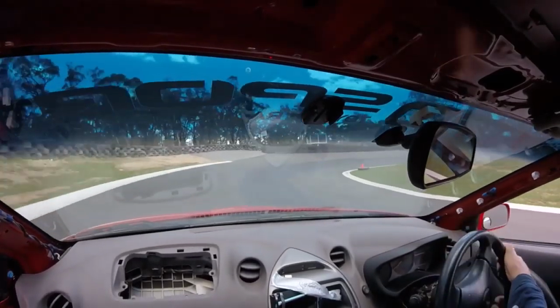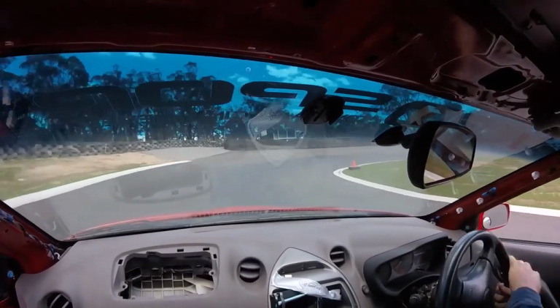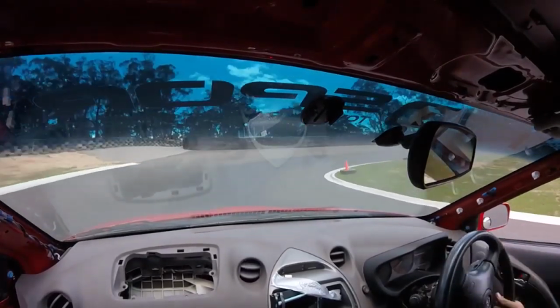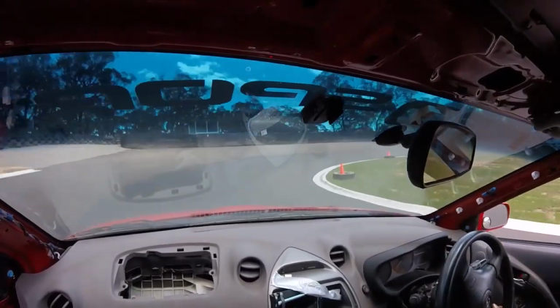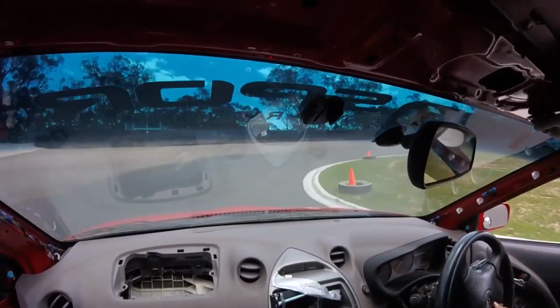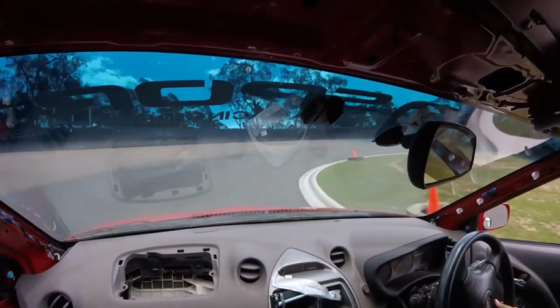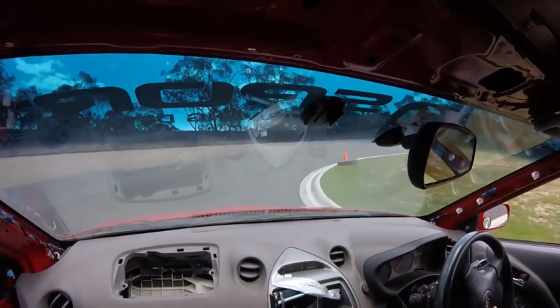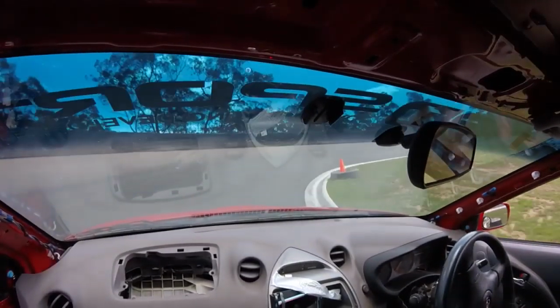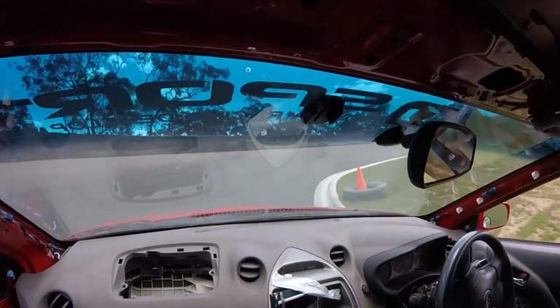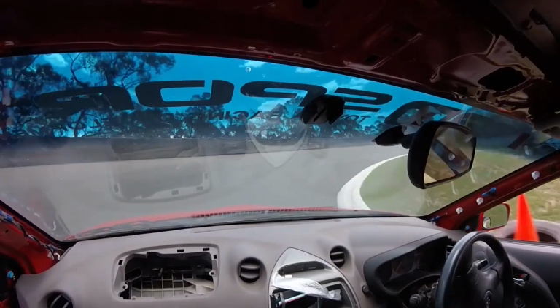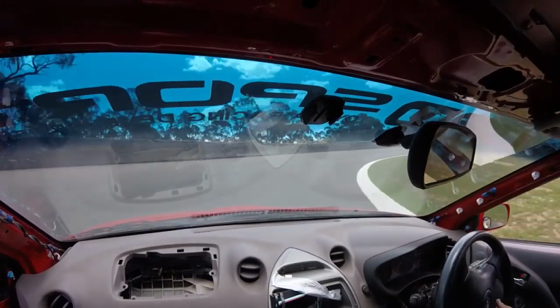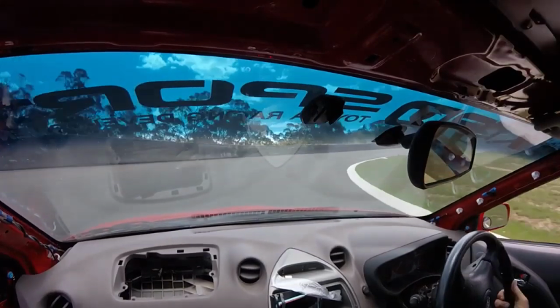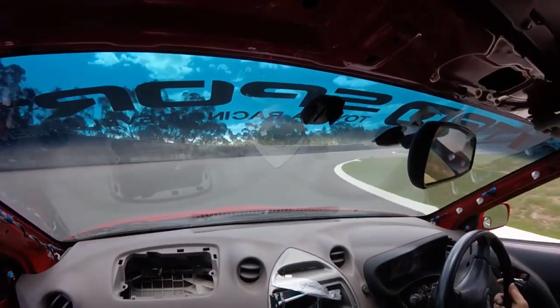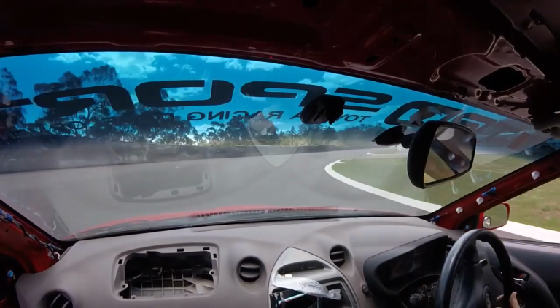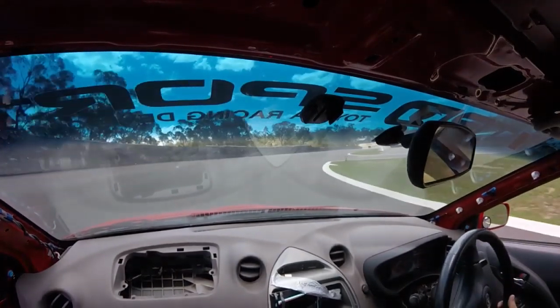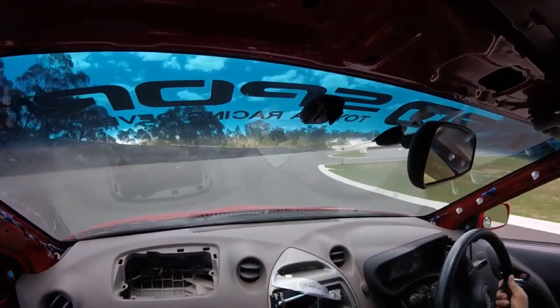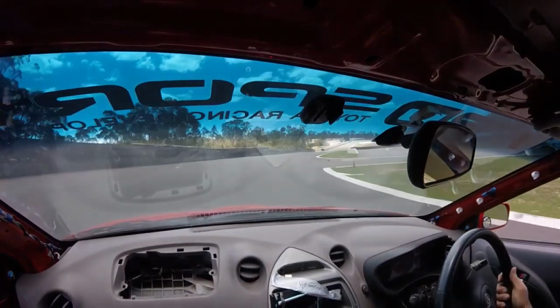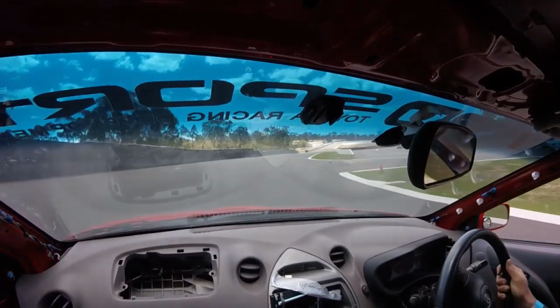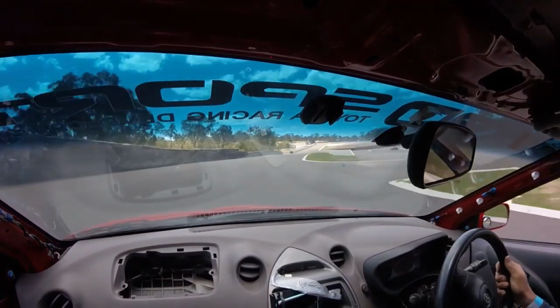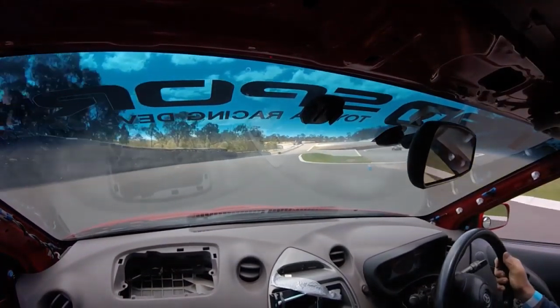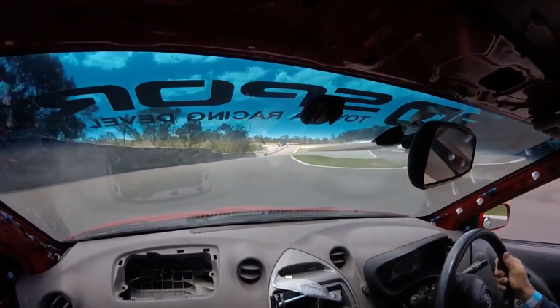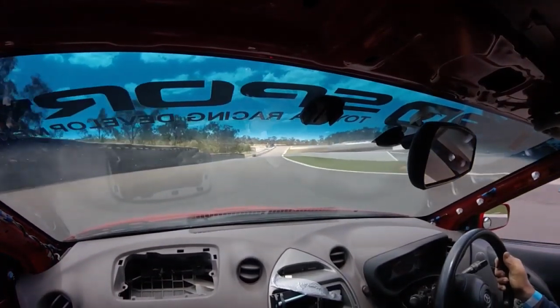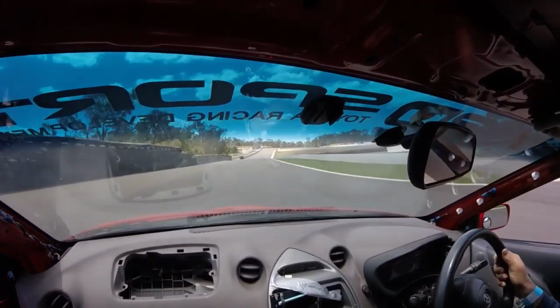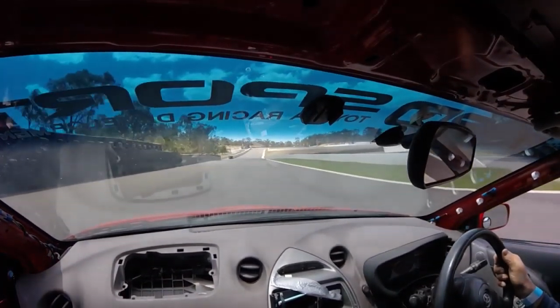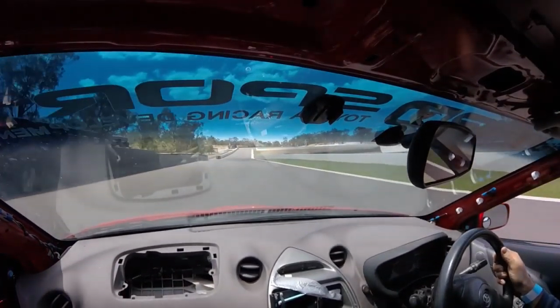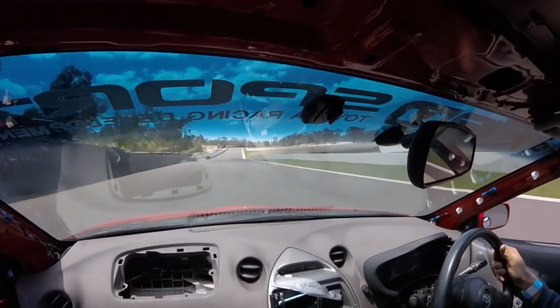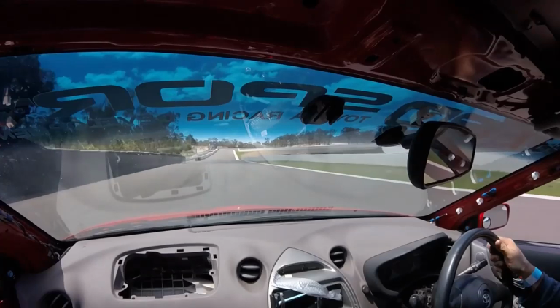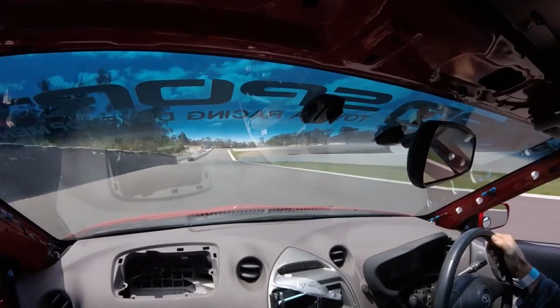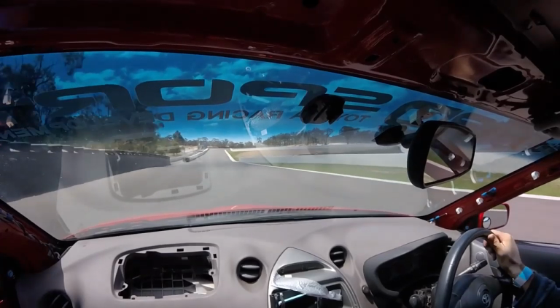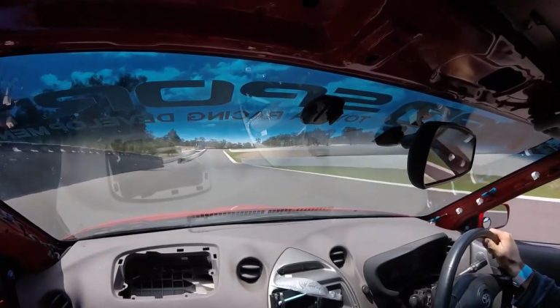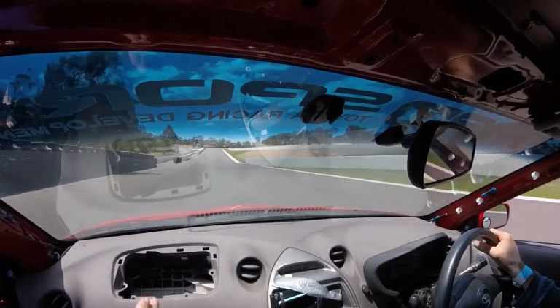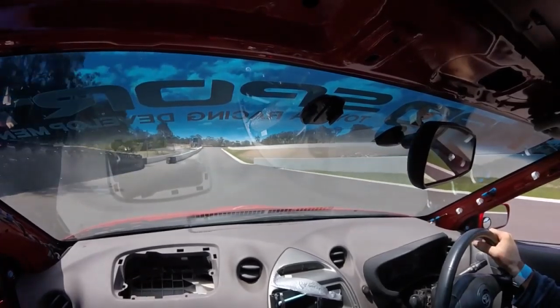There we go. Pretty much second gear — should have been third. This is about 8,000 RPM, so in third, or more in third.